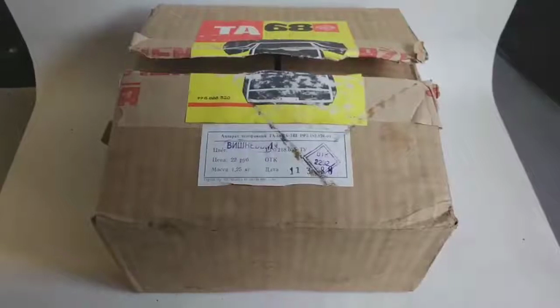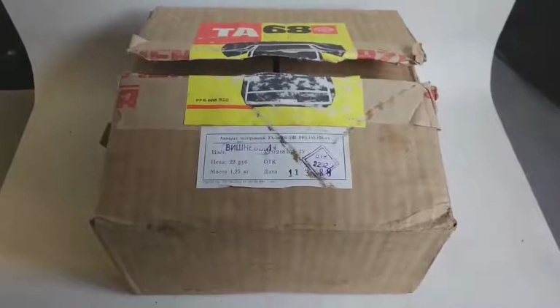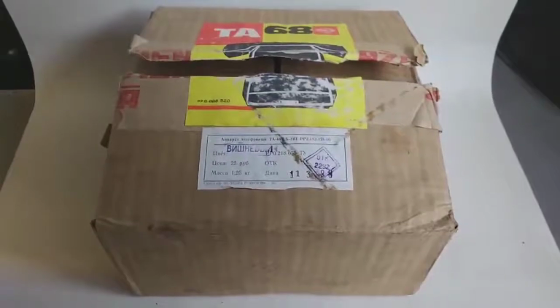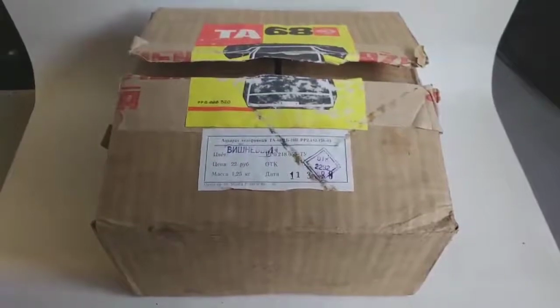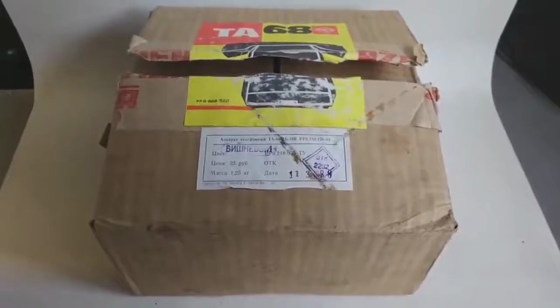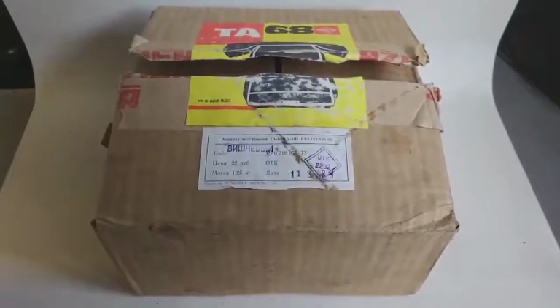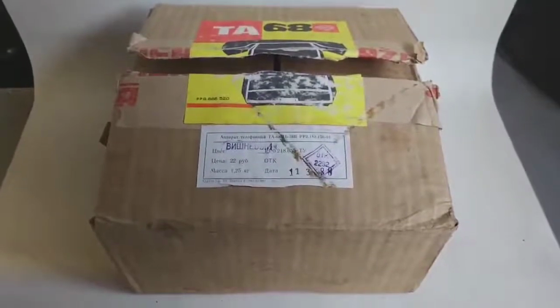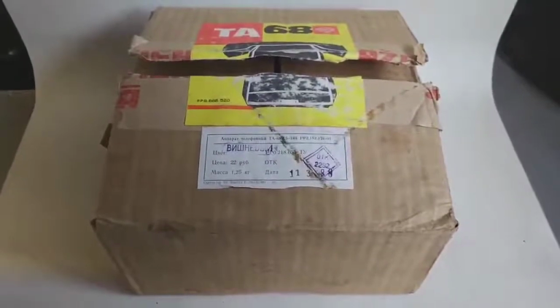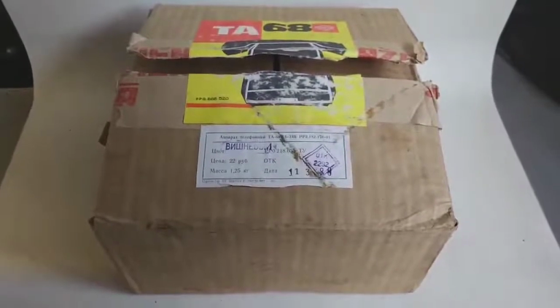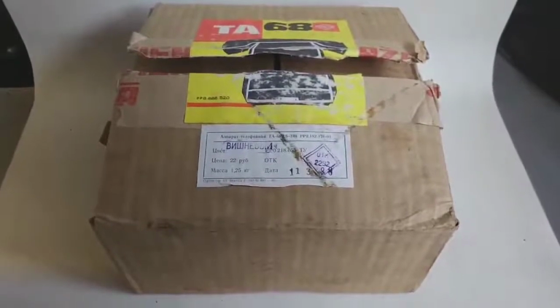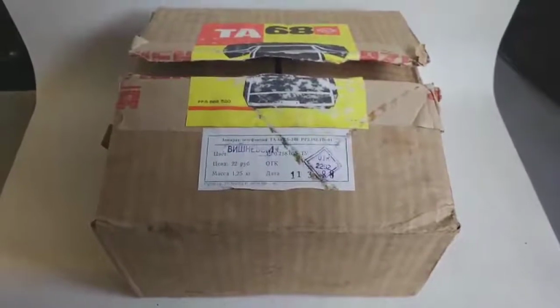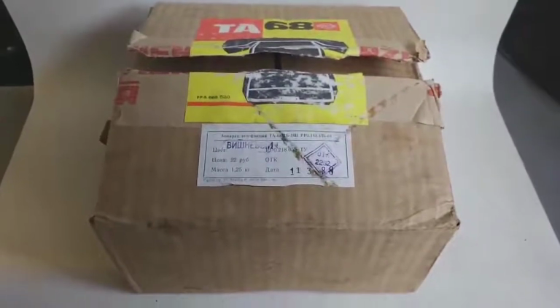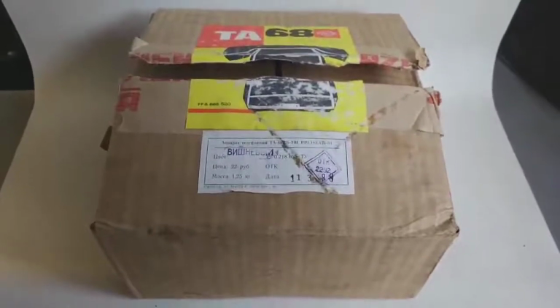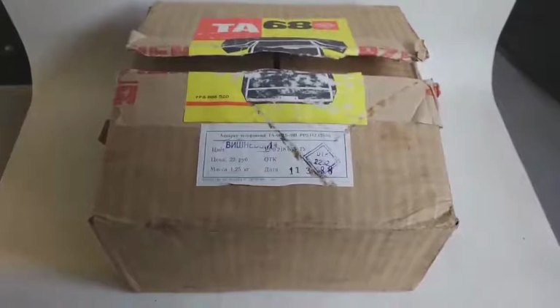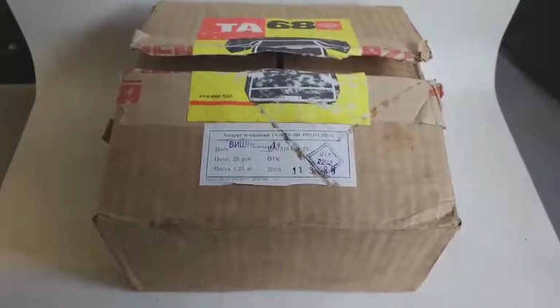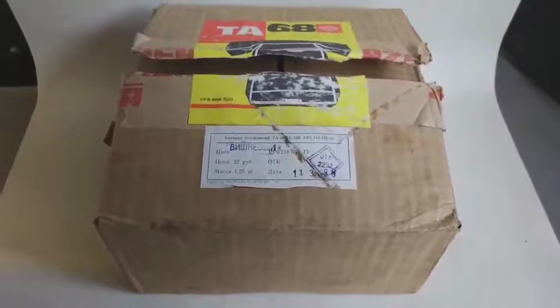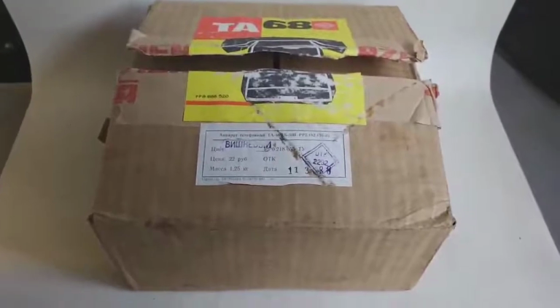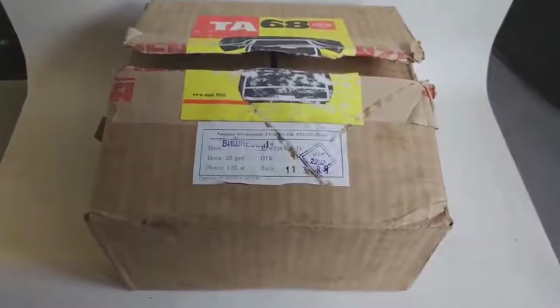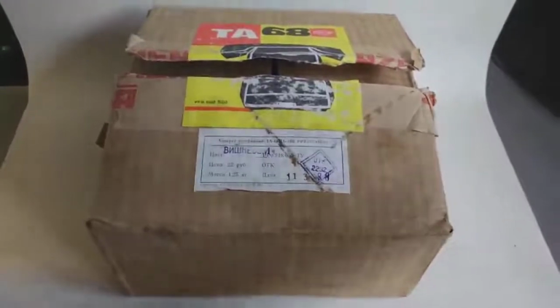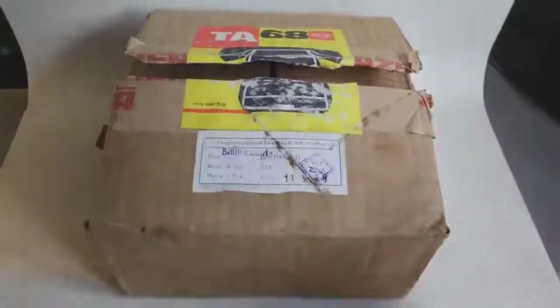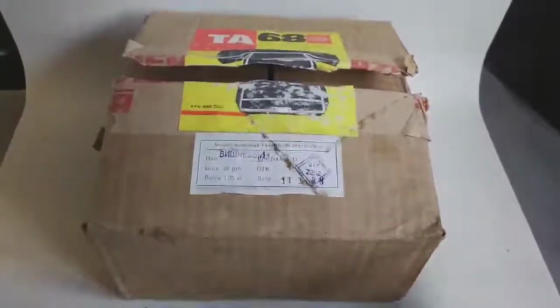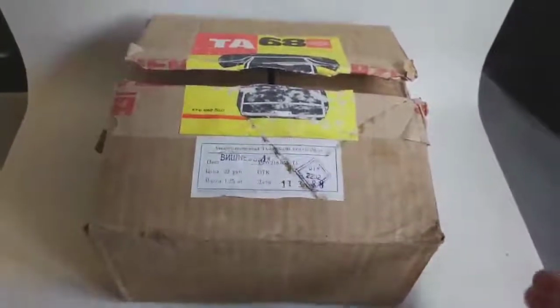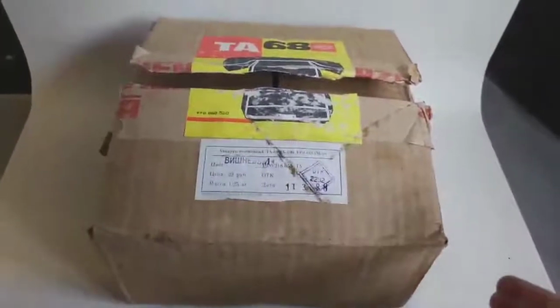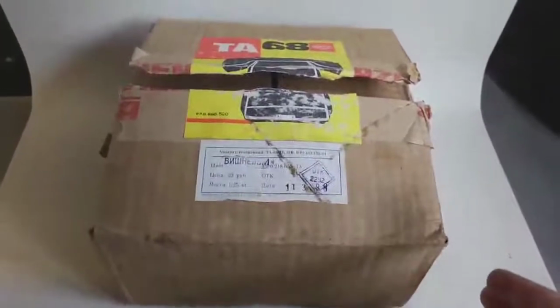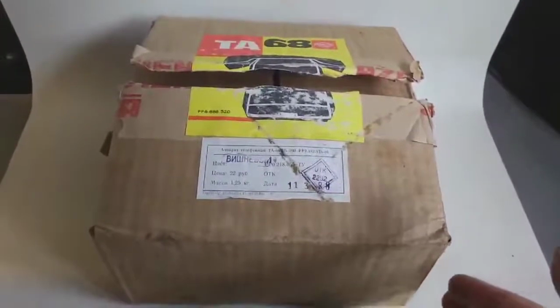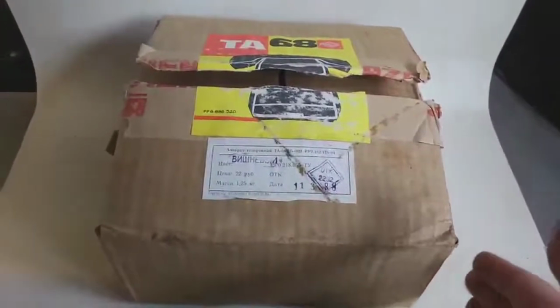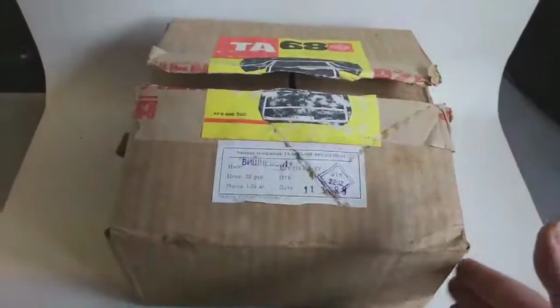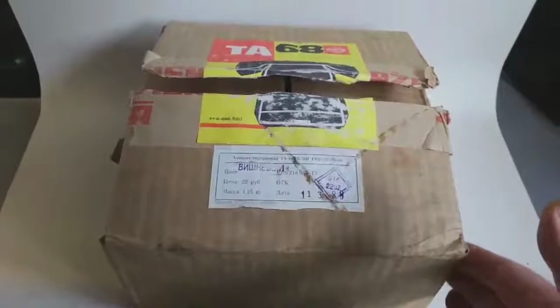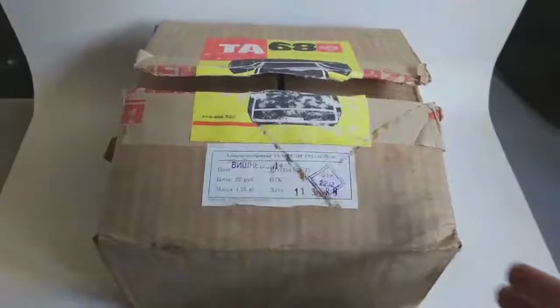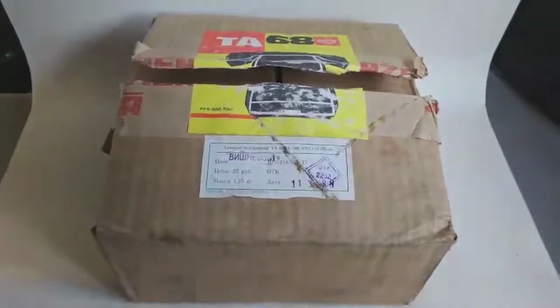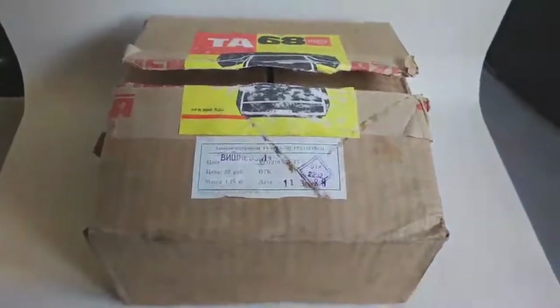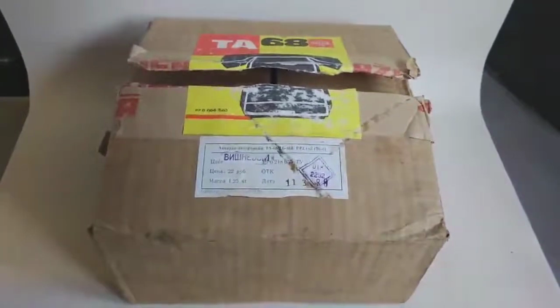Hi there. This is Arwin from Matillo Telephones and welcome to my unboxing video. I have received this package this week and we're going to look at what is inside.